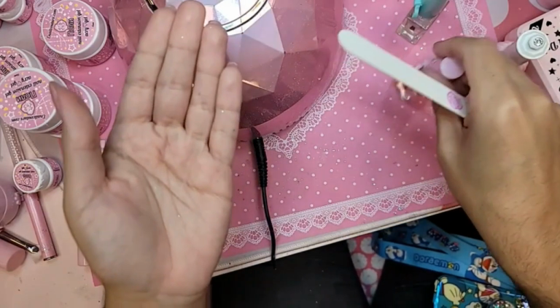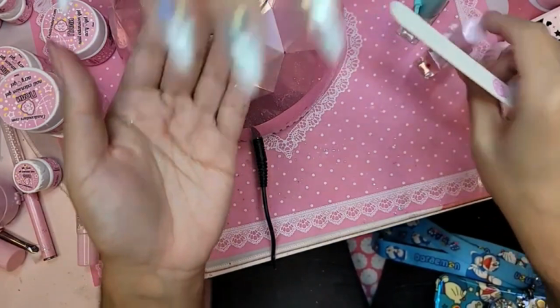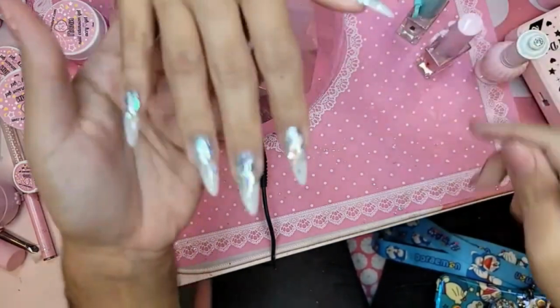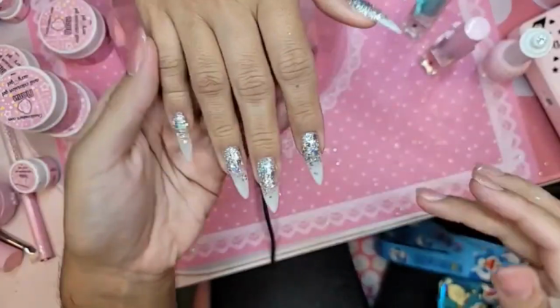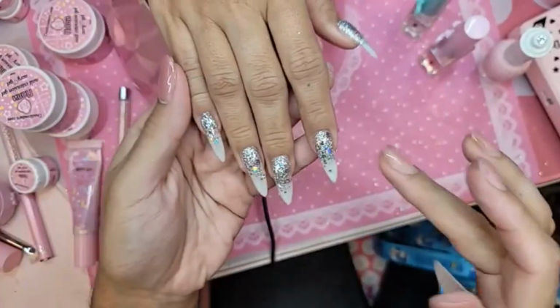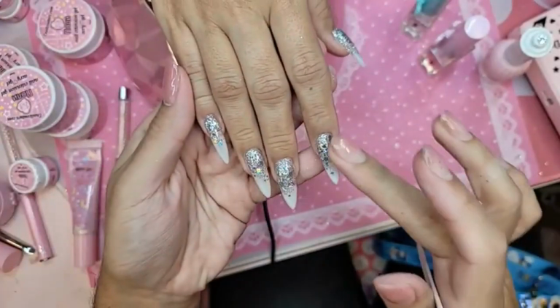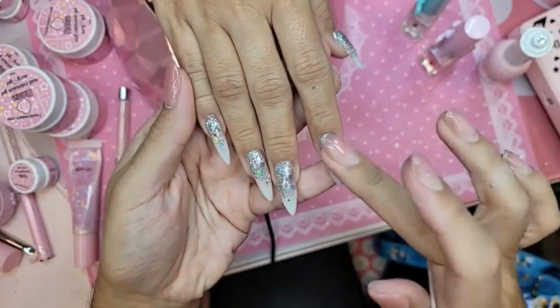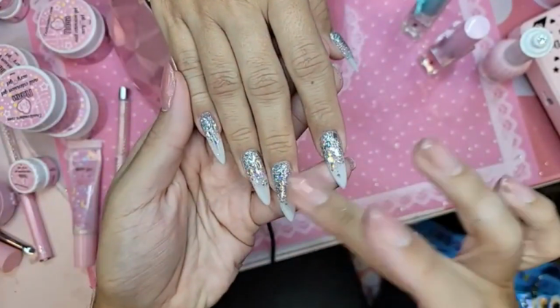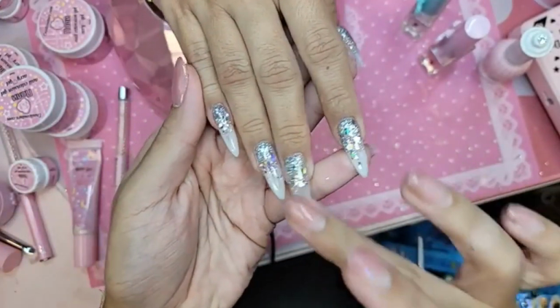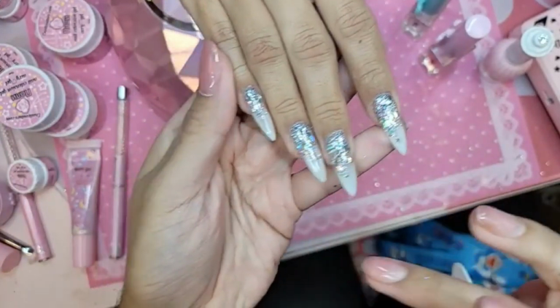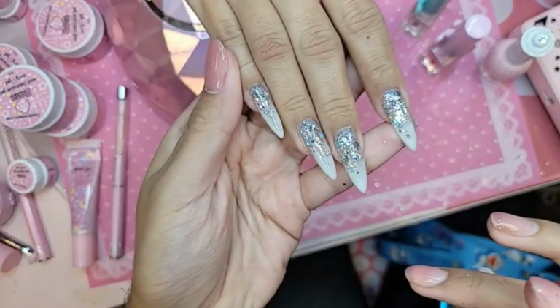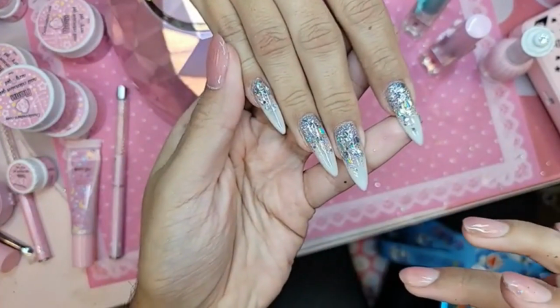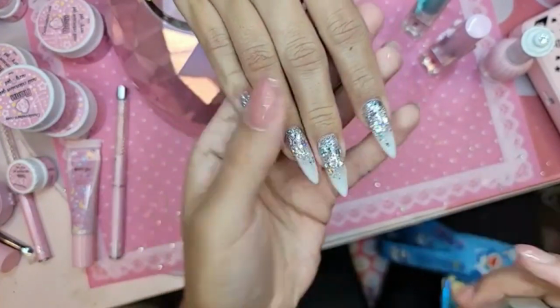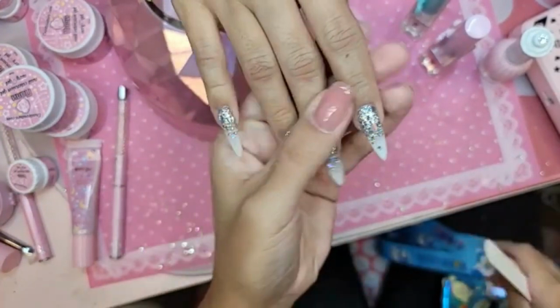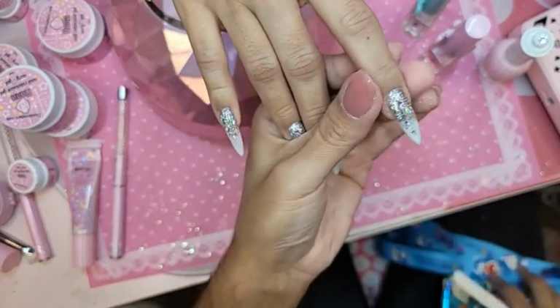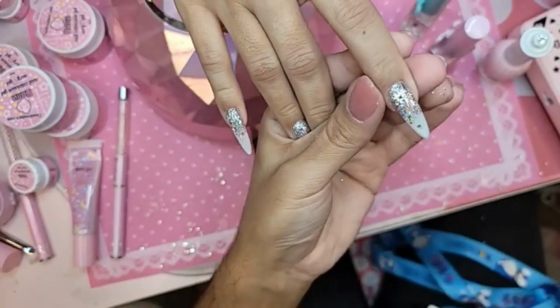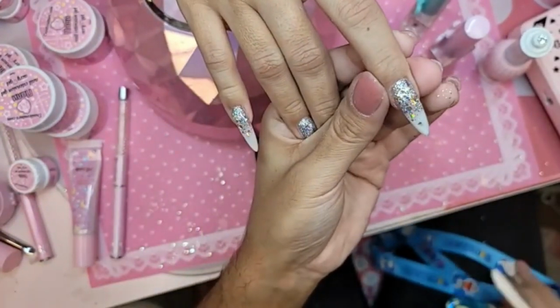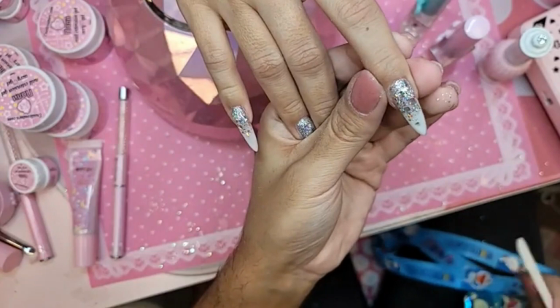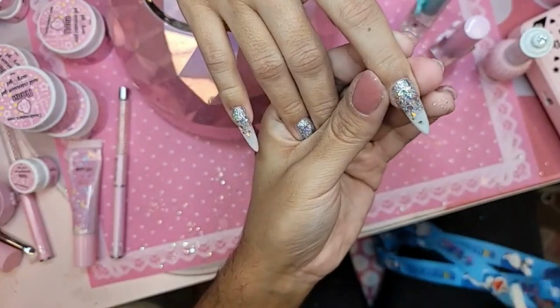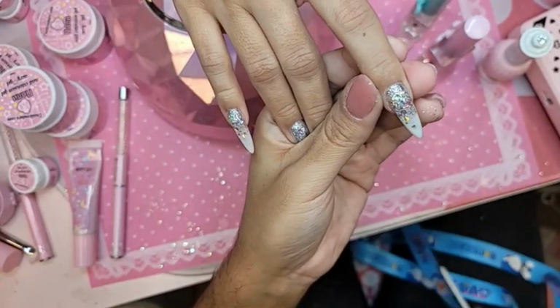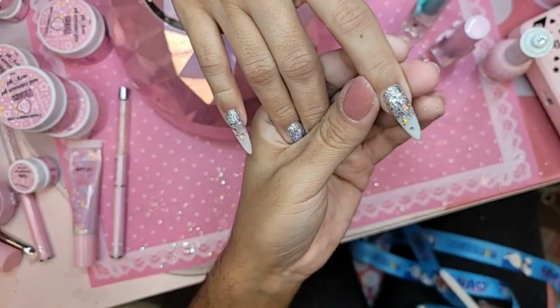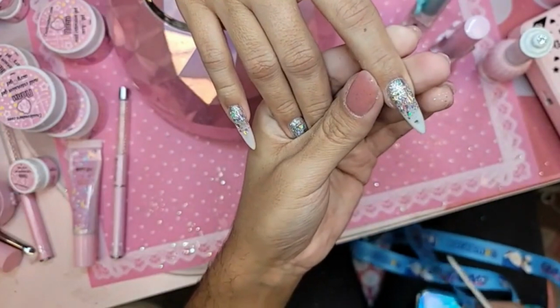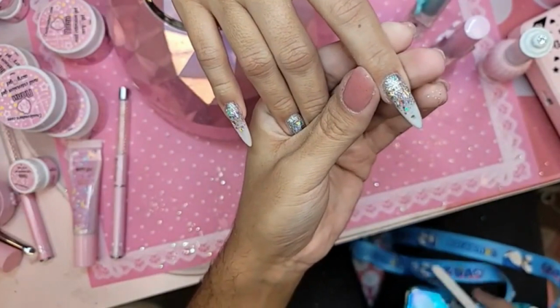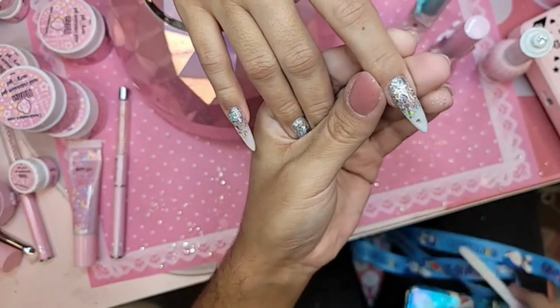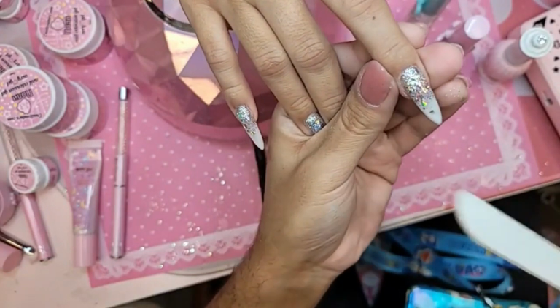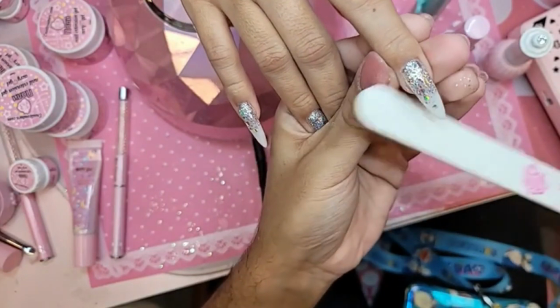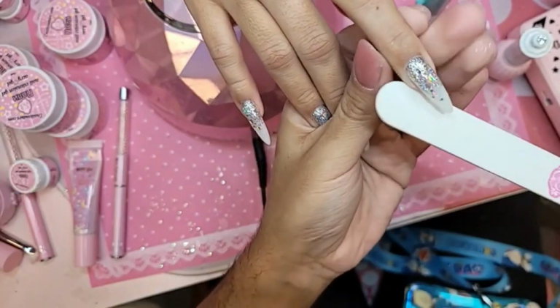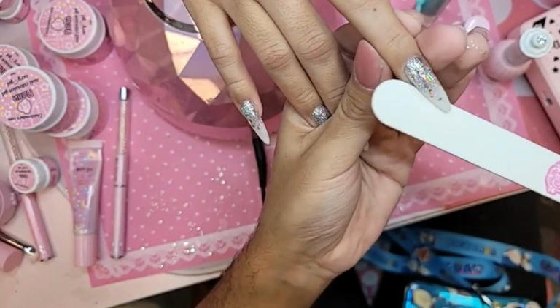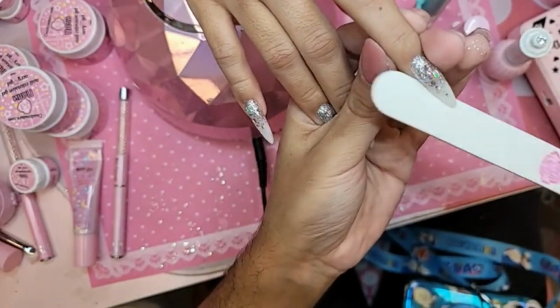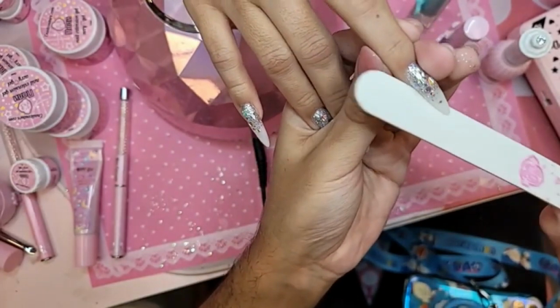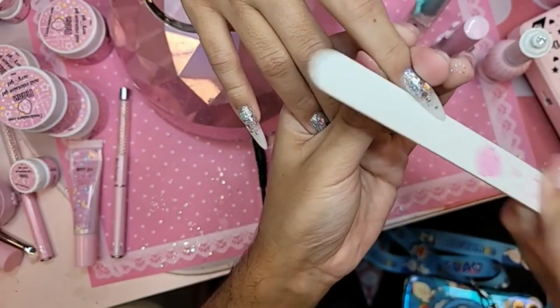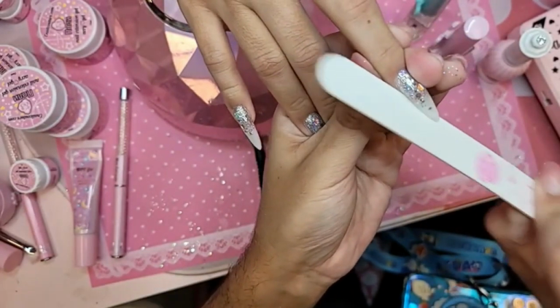Look at that, you guys — so stunning. Let's just check all the sides, make sure nothing is stacked. Everything is nice and skinny and mini — everything is snatched.